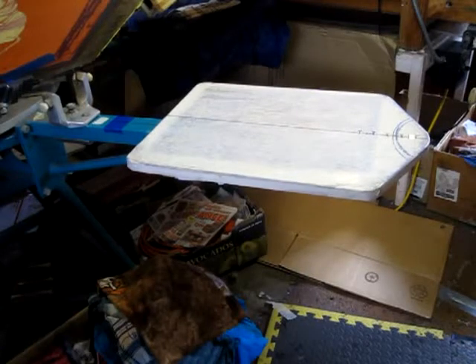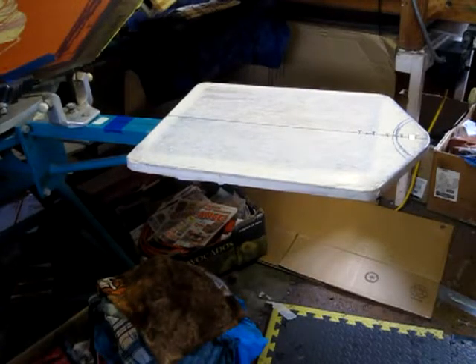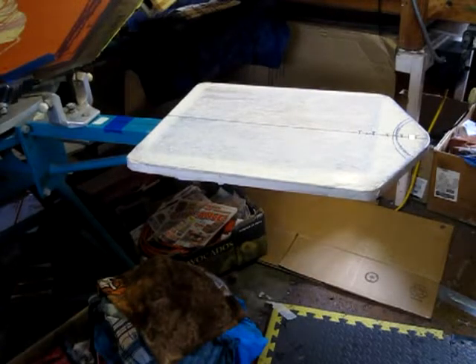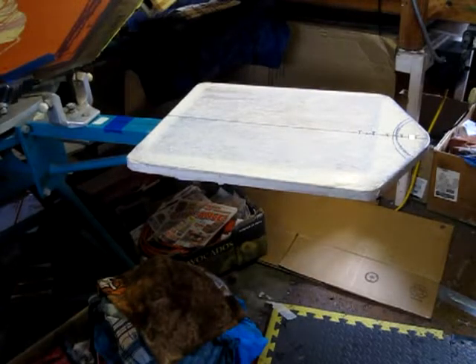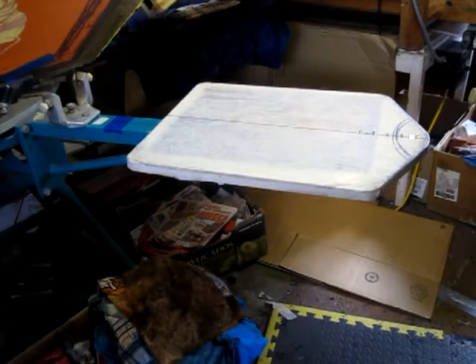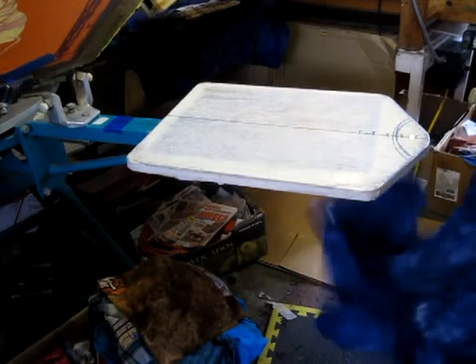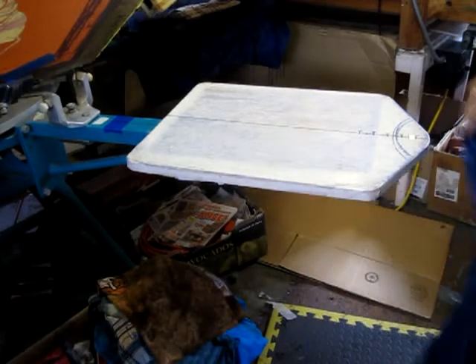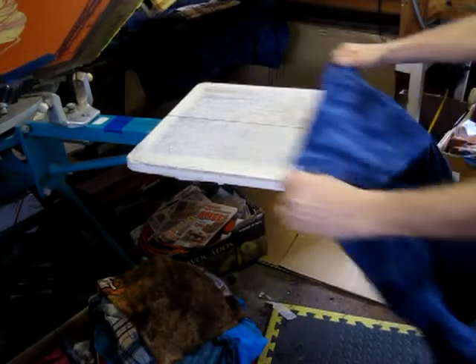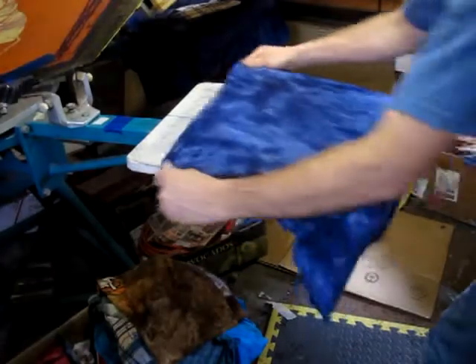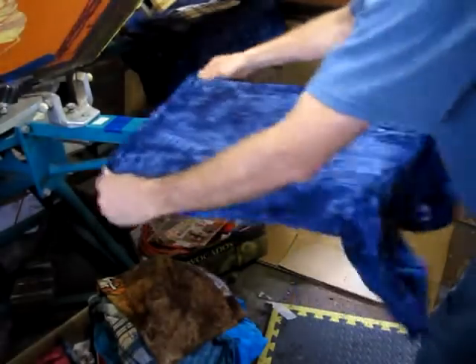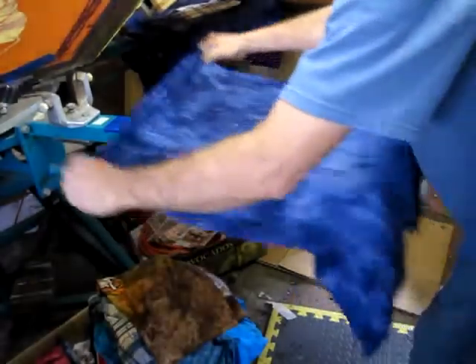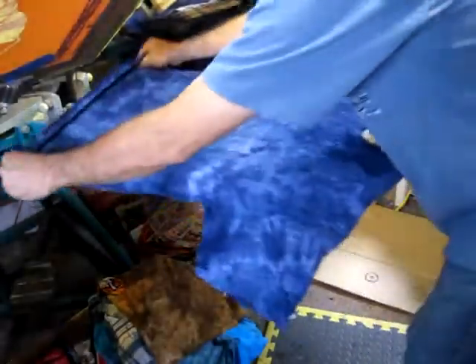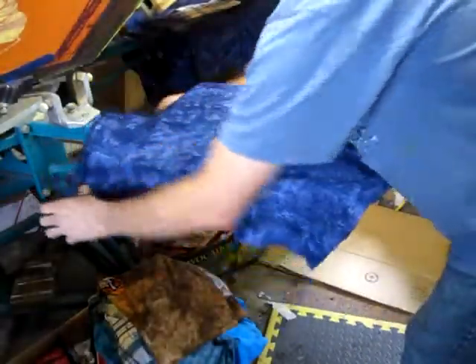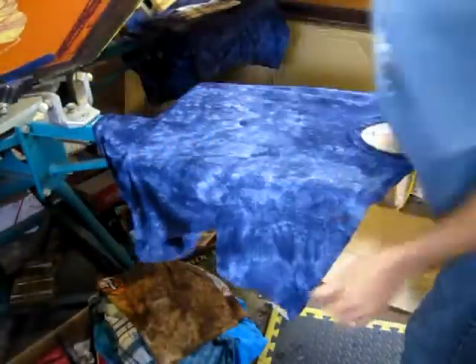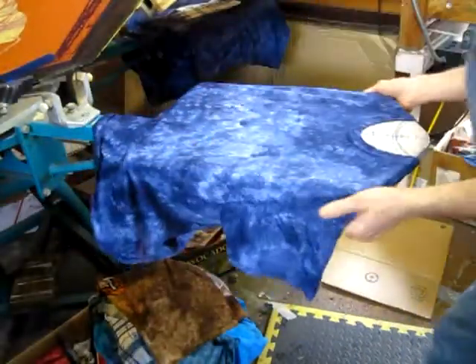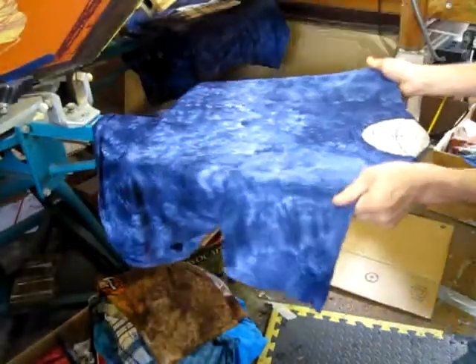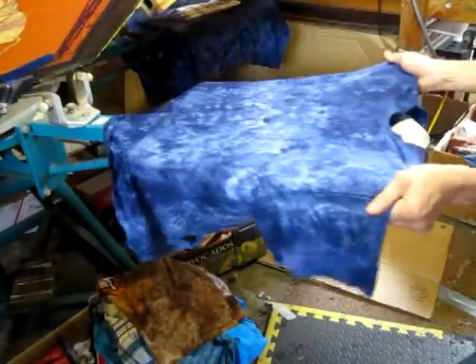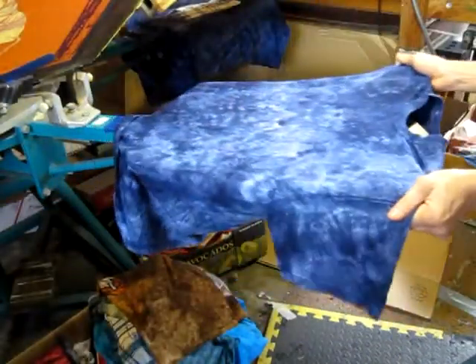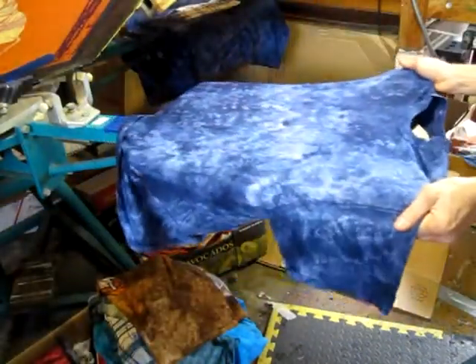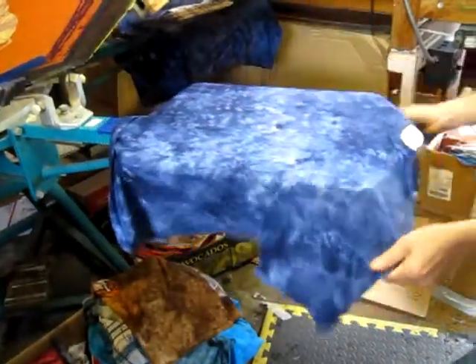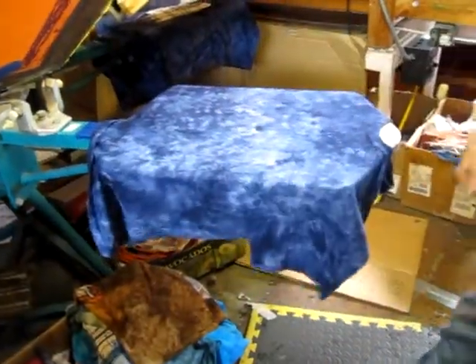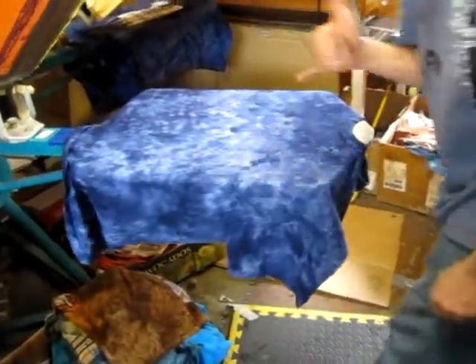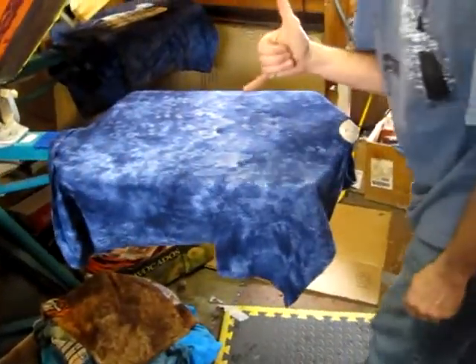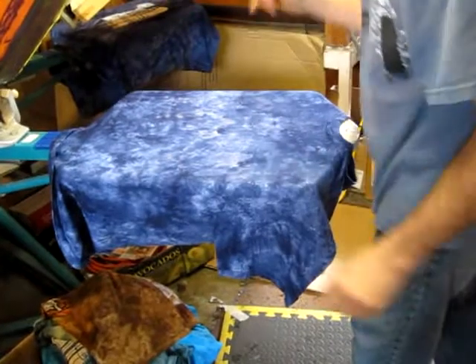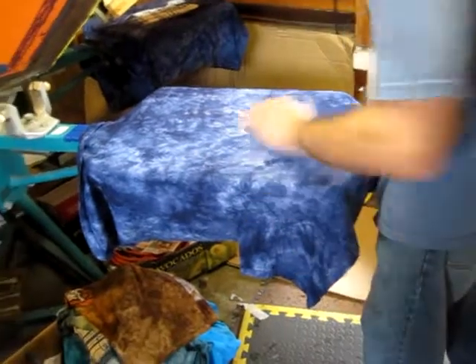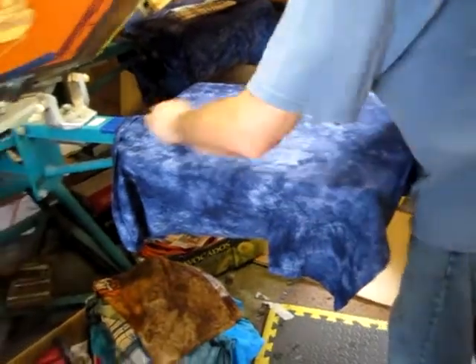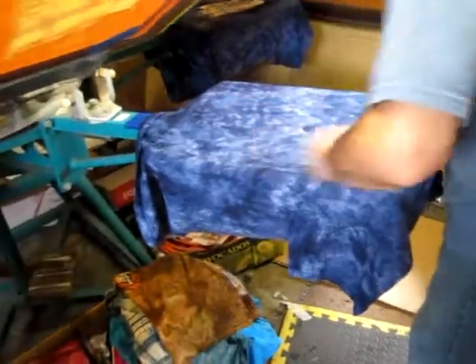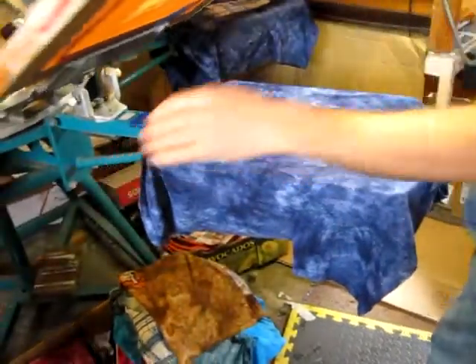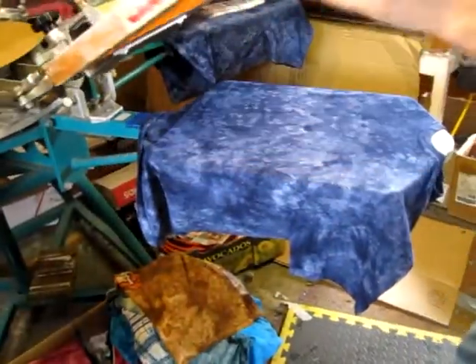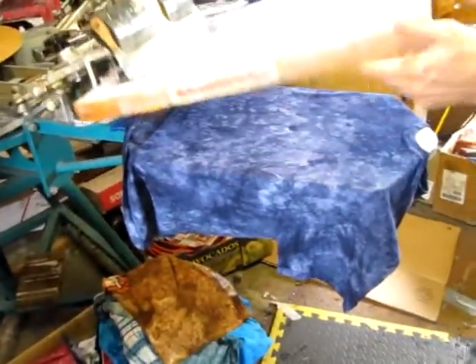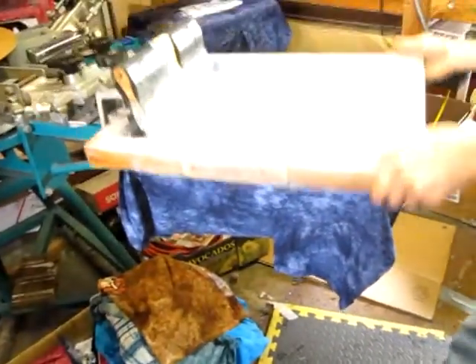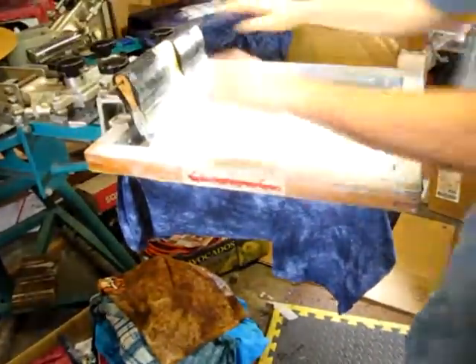All right, this is David with Wise Guys and we're going to show you how we print some shirts here. This is Eric loading up the shirt and this is the shofar design we're doing.